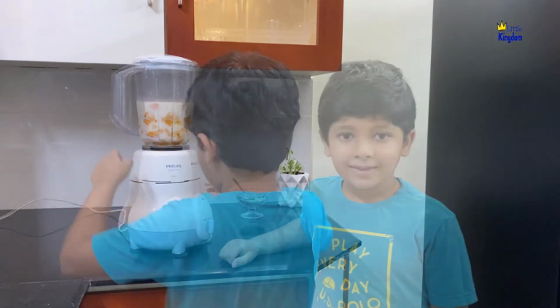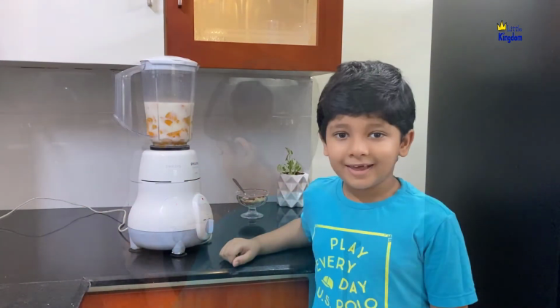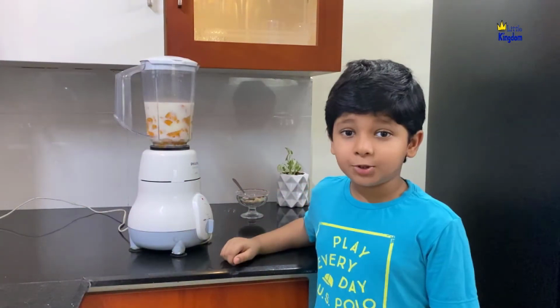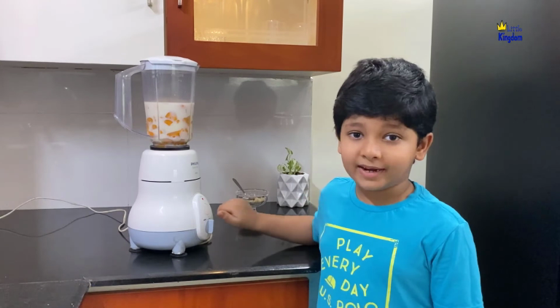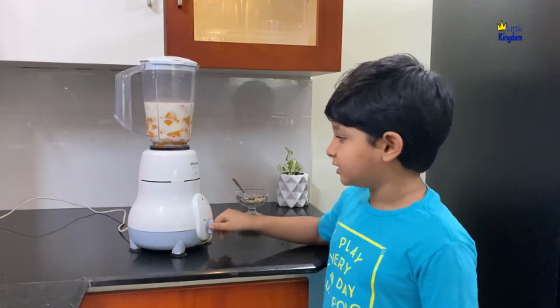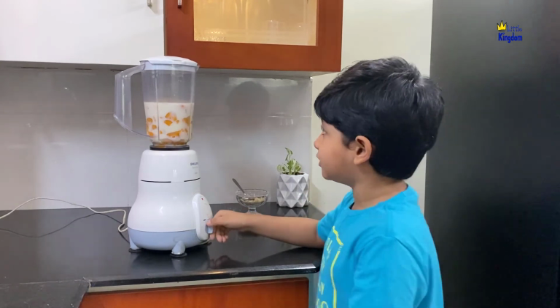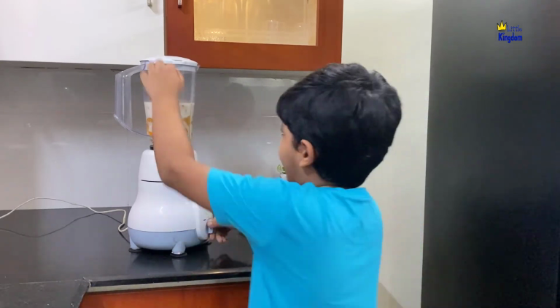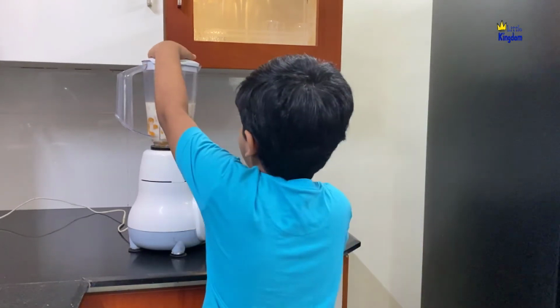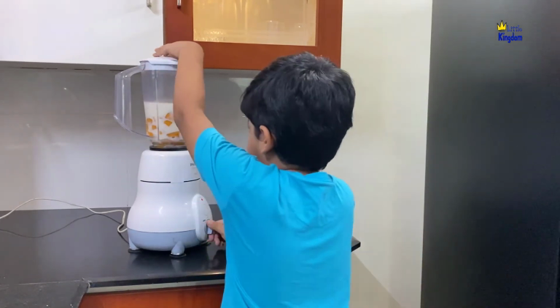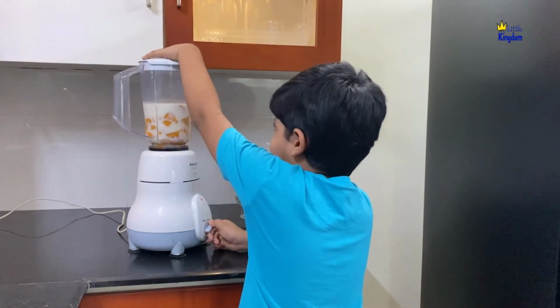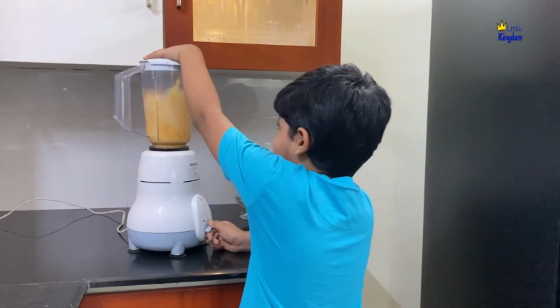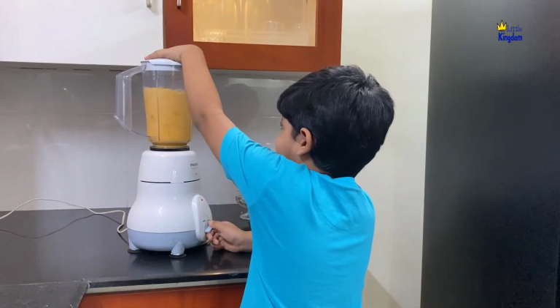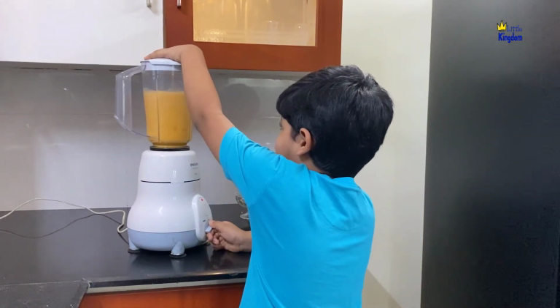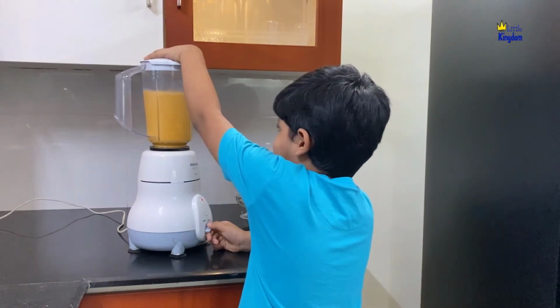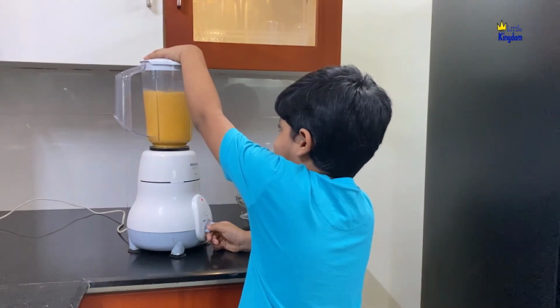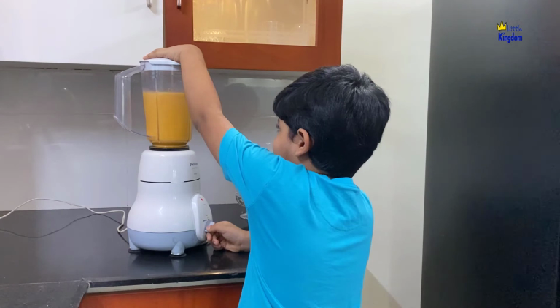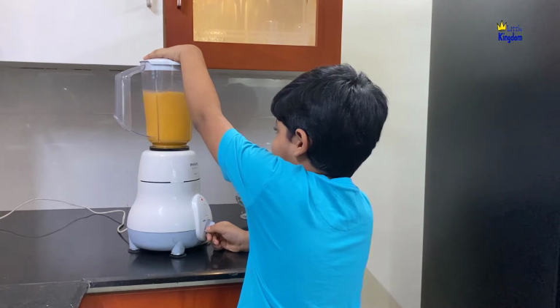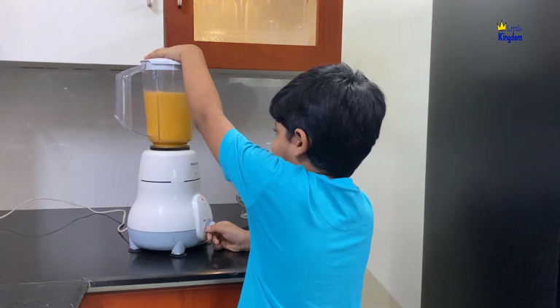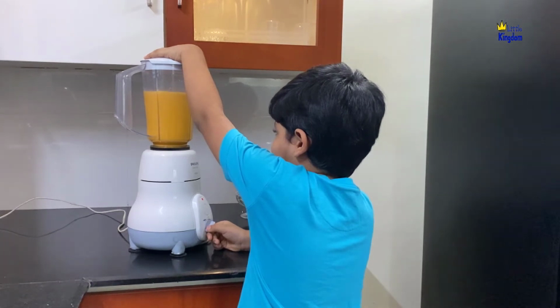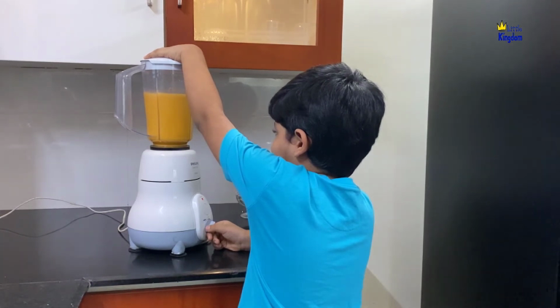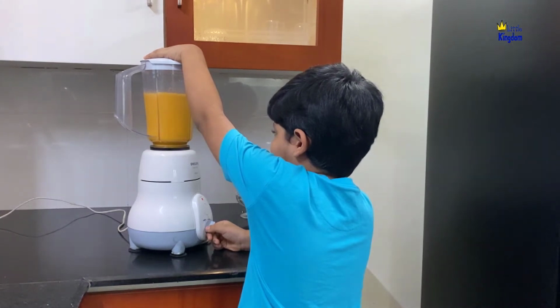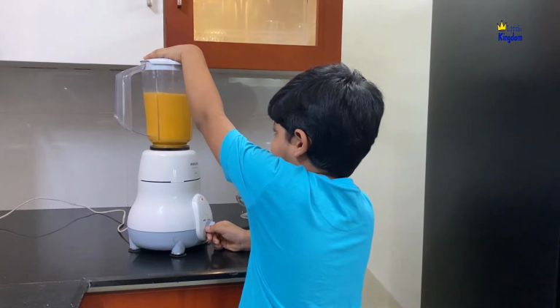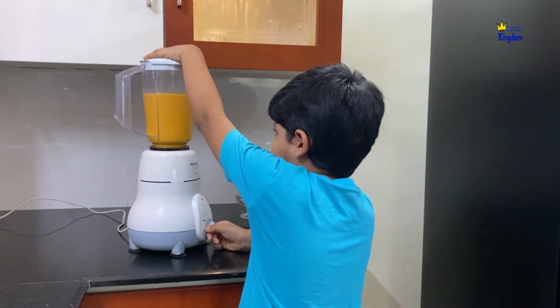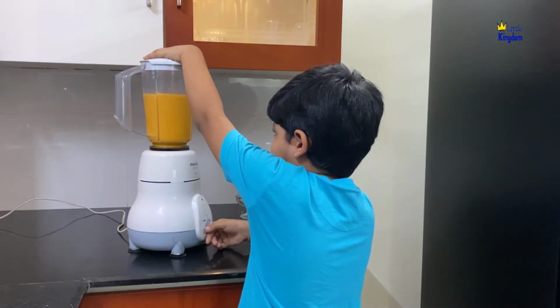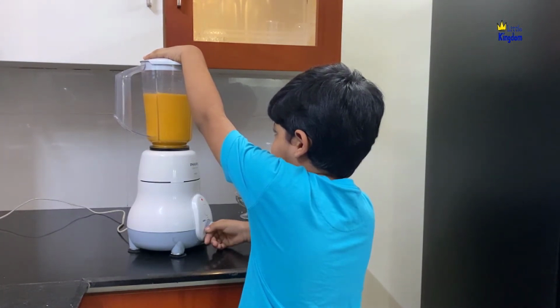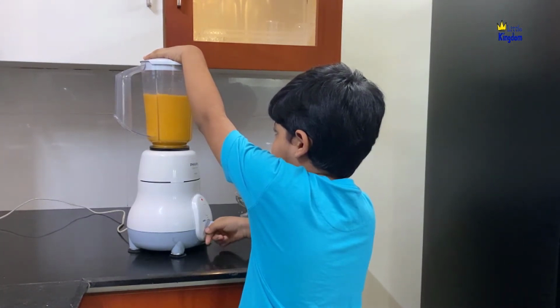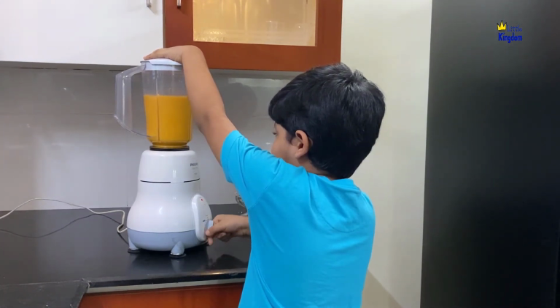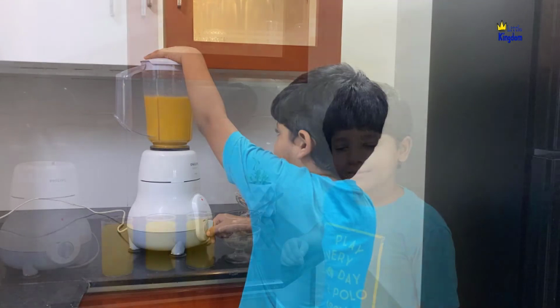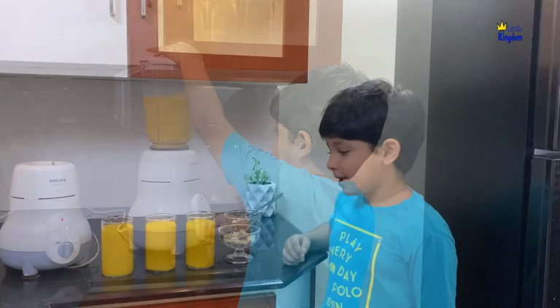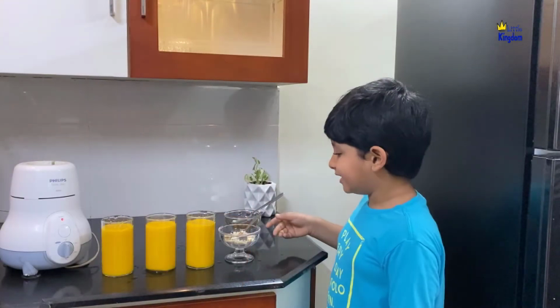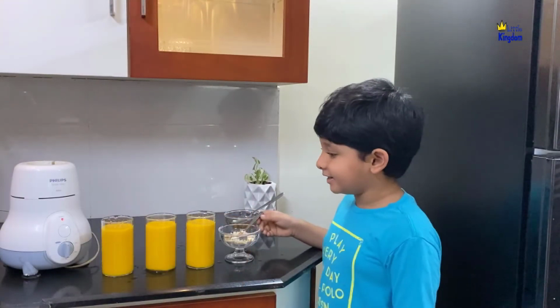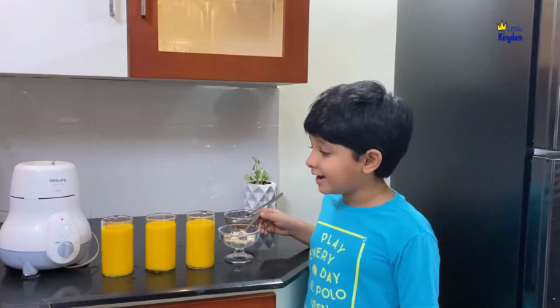Blend it to make a smooth mango milkshake. Milkshake is ready.